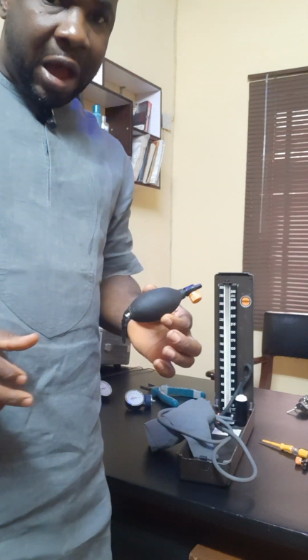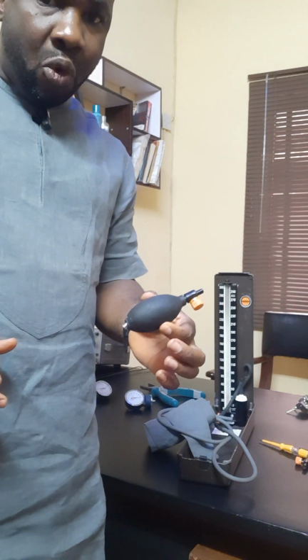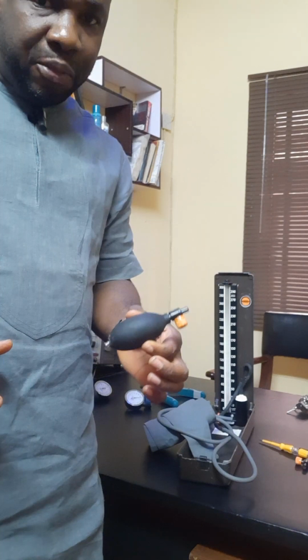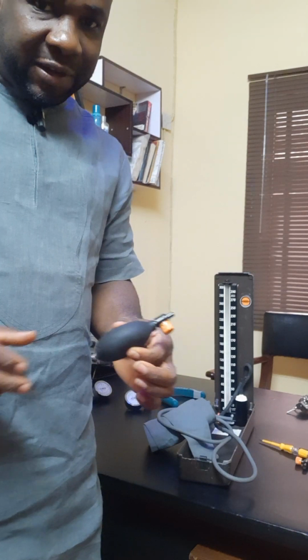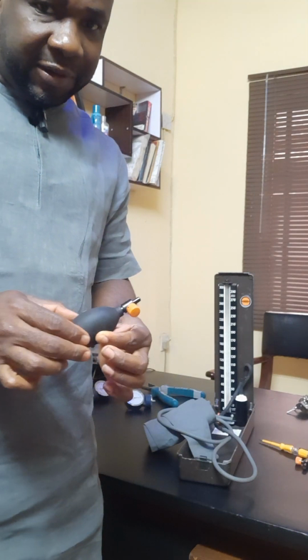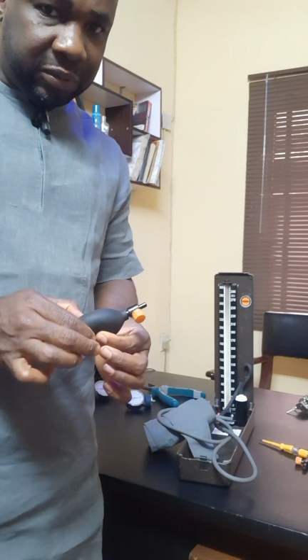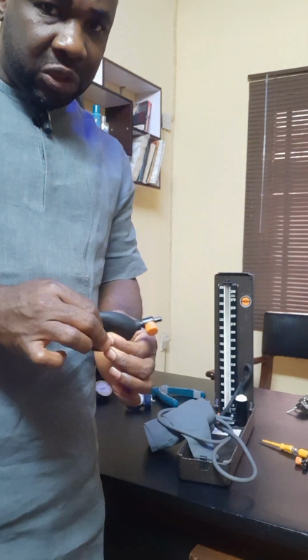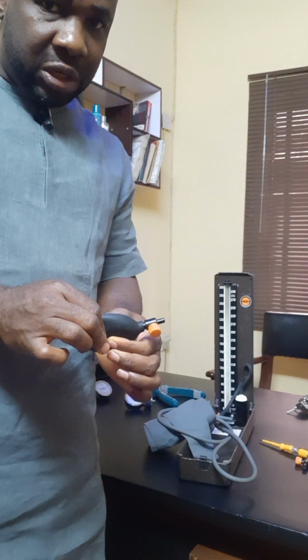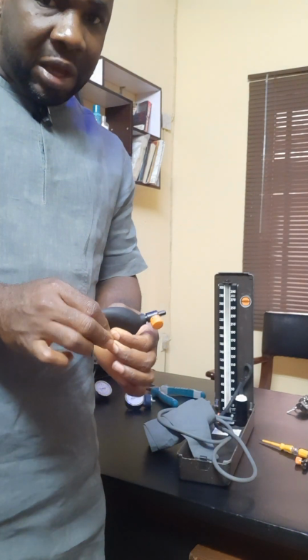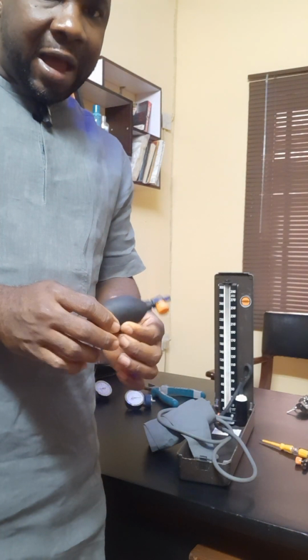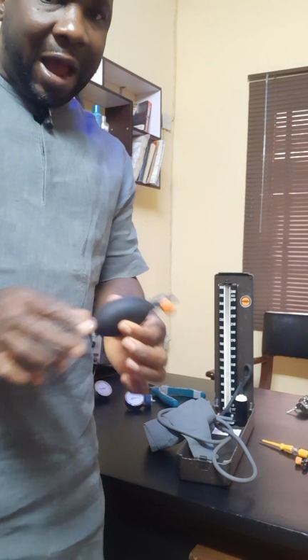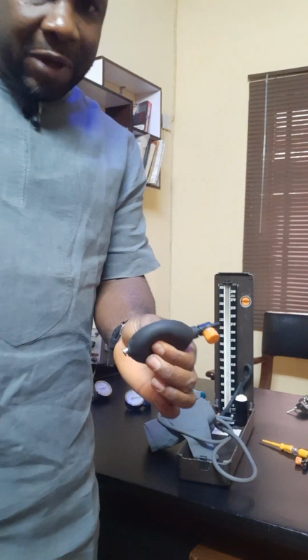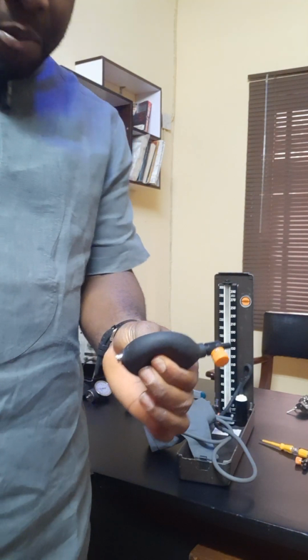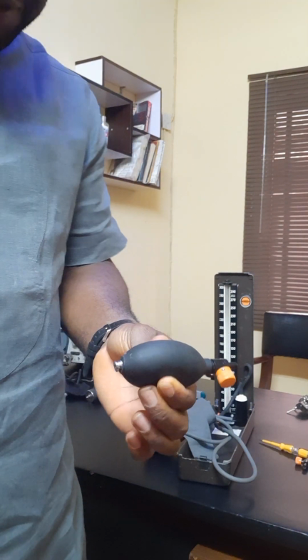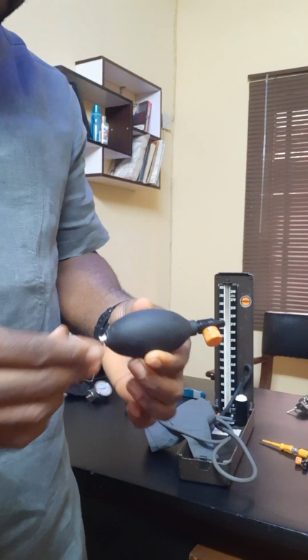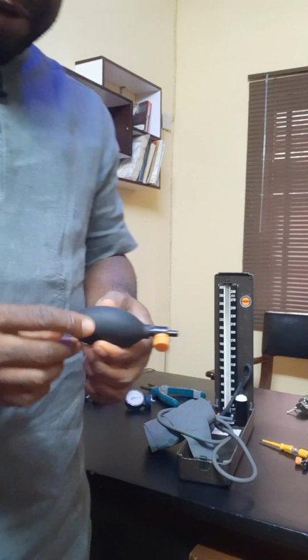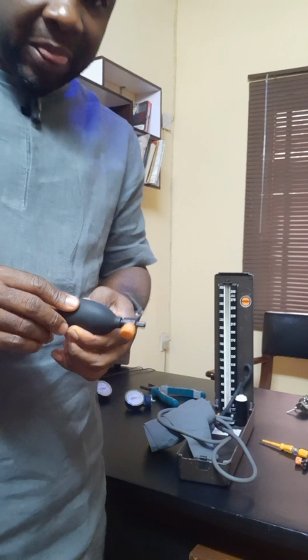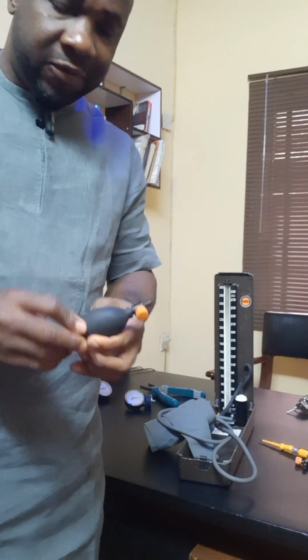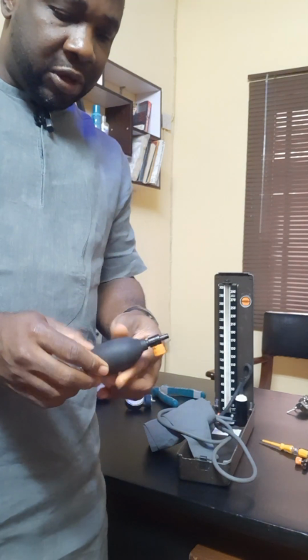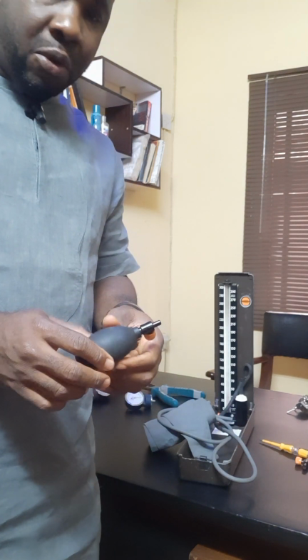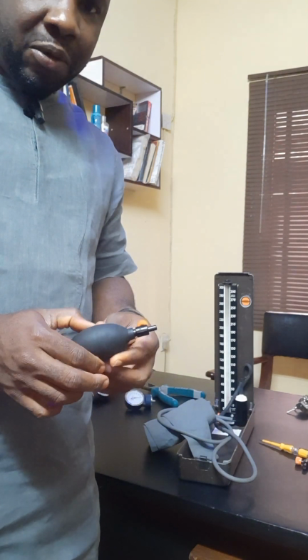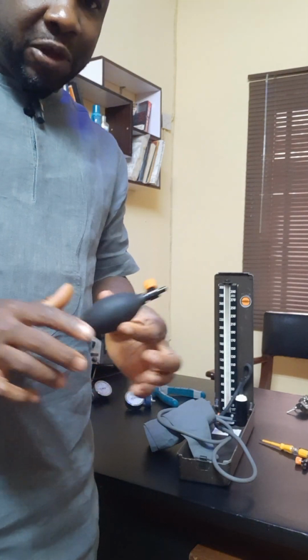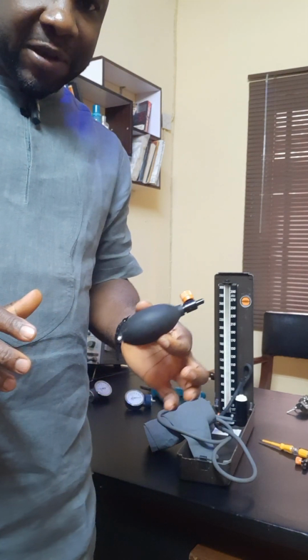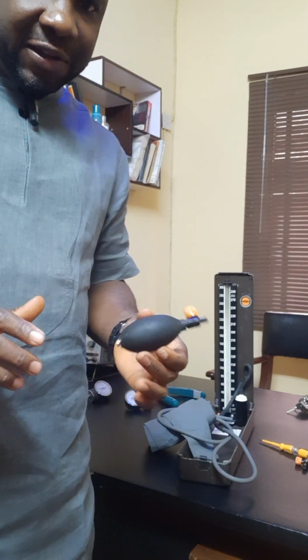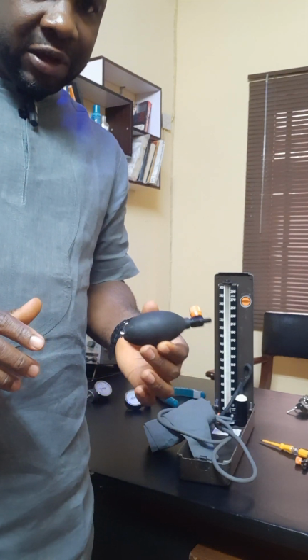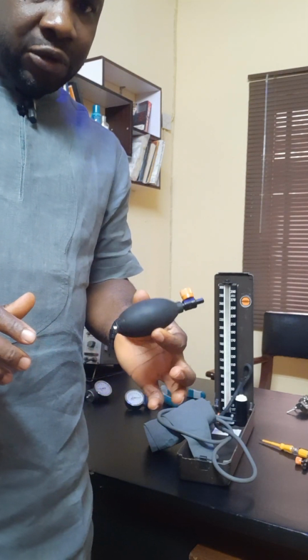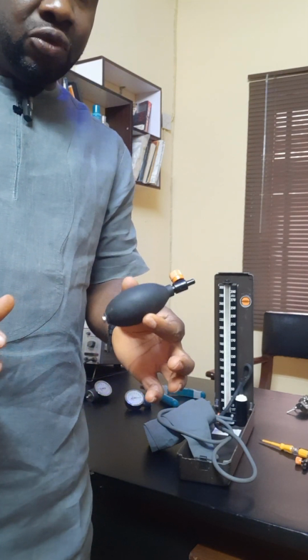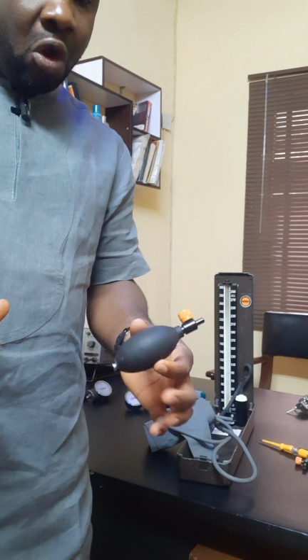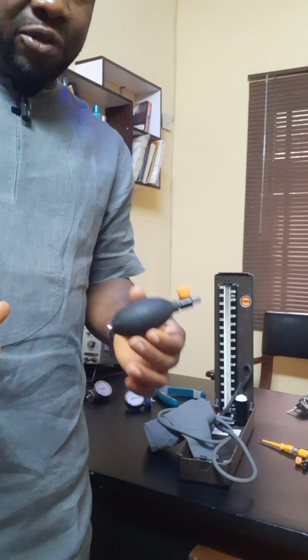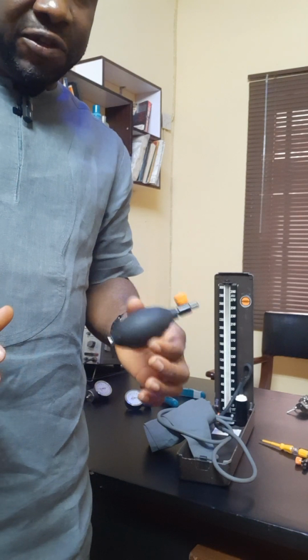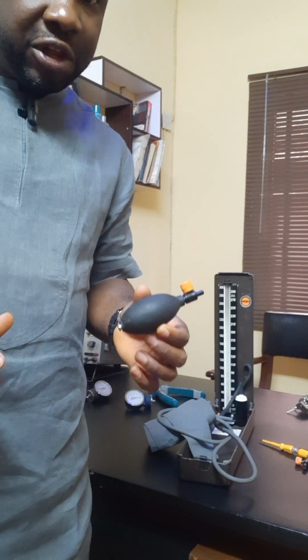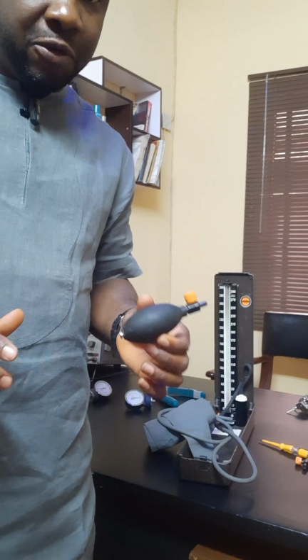I will compress it. If I compress this very pump, I am not expecting it to come back to its original form — that is if it's okay.